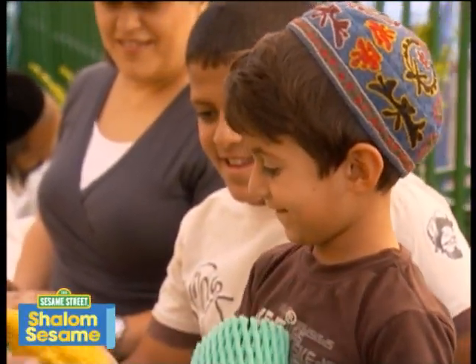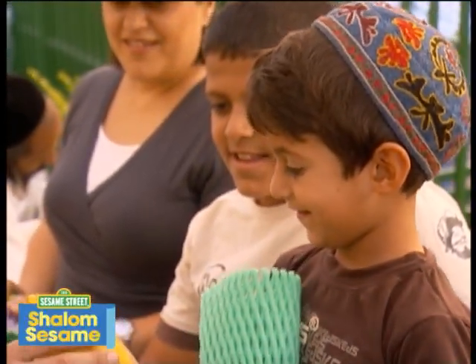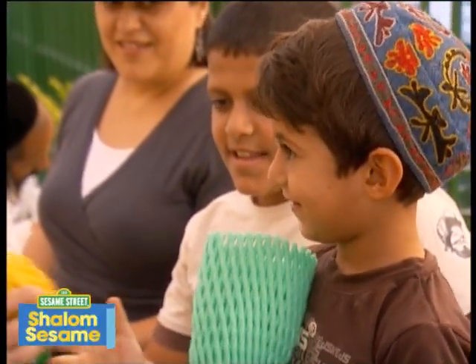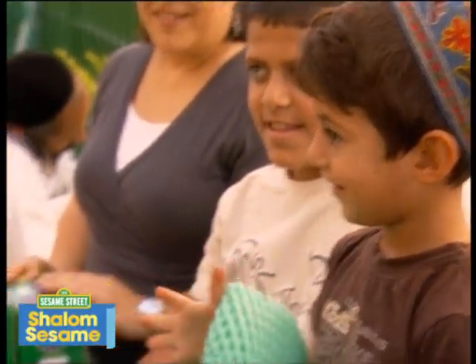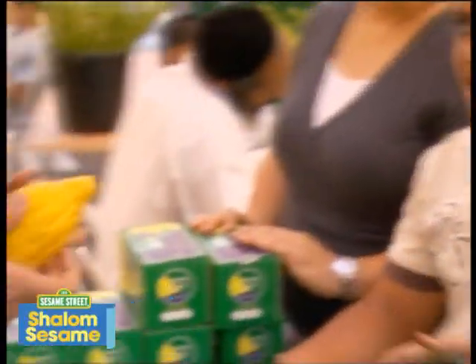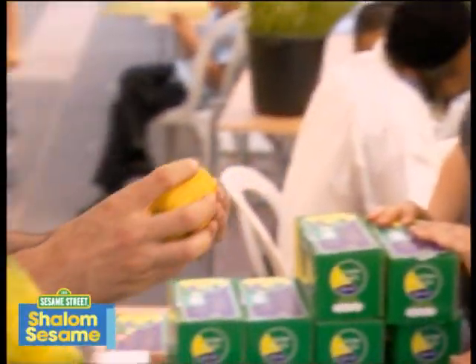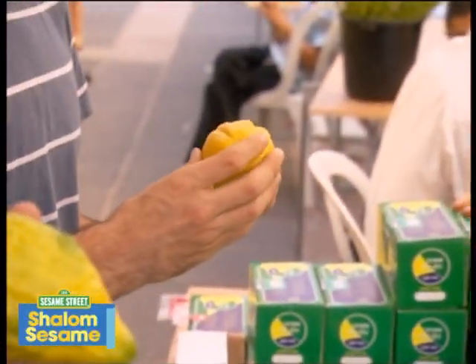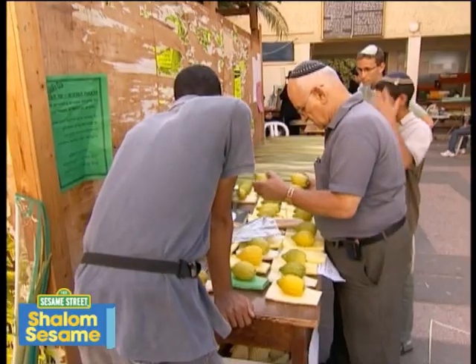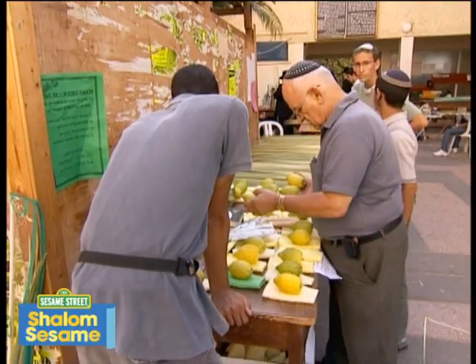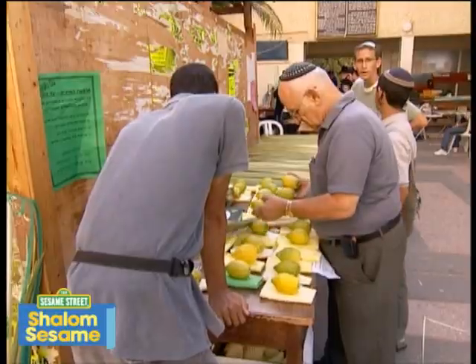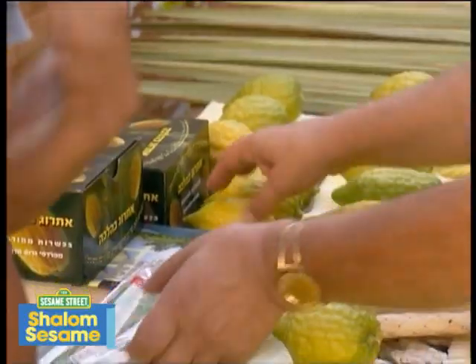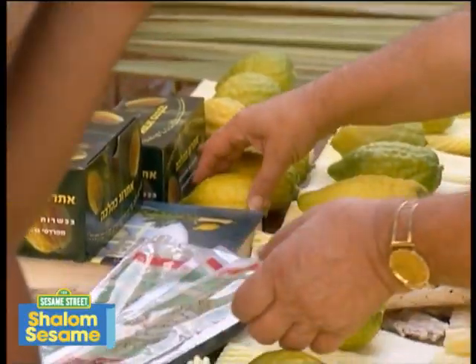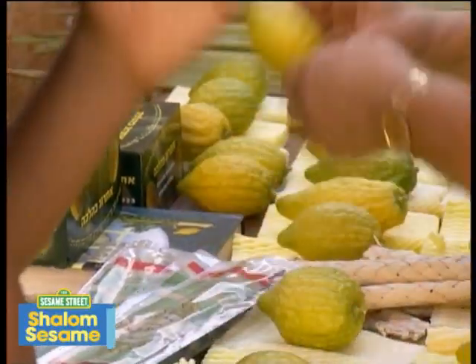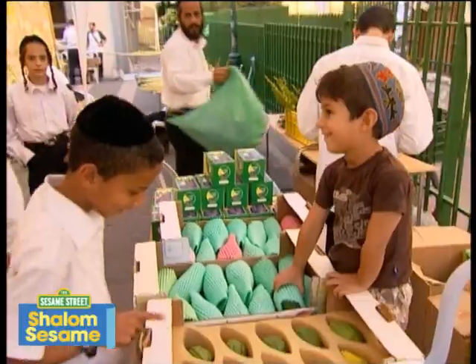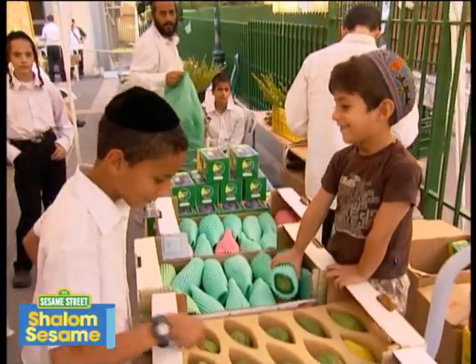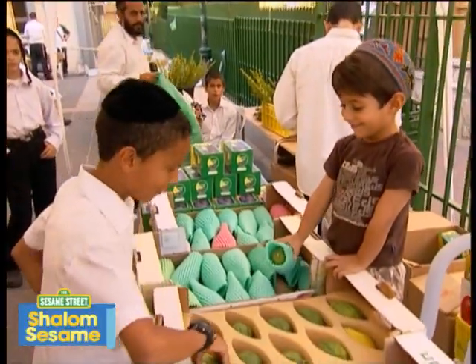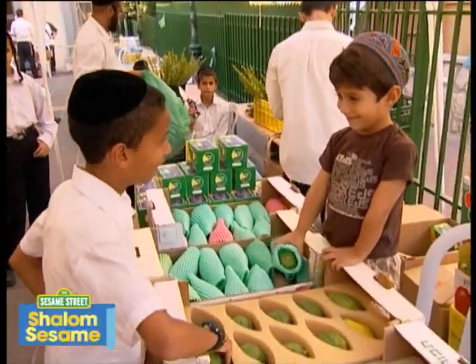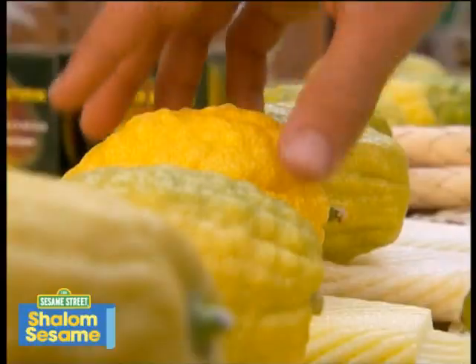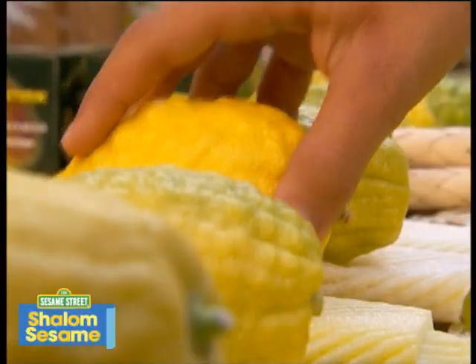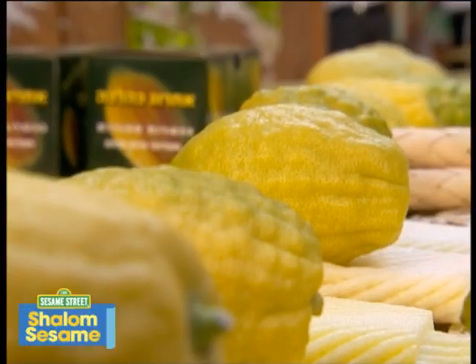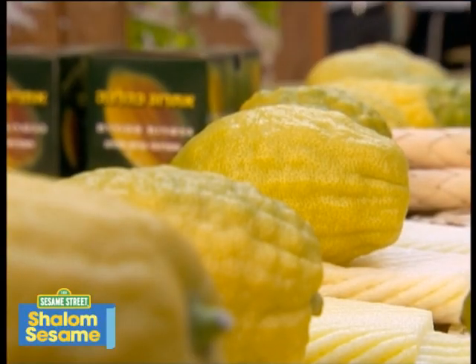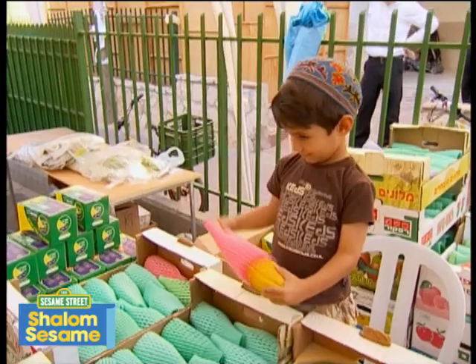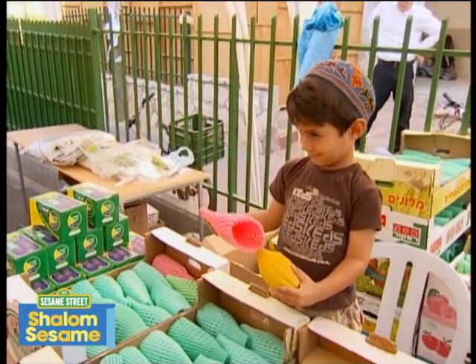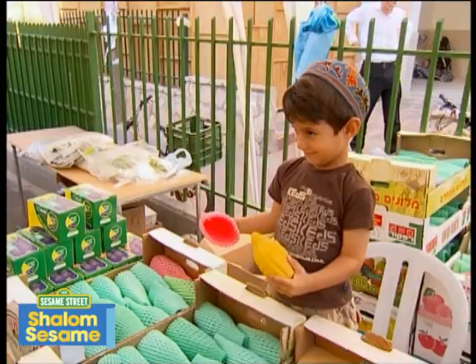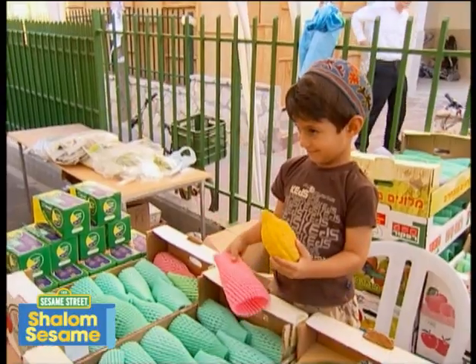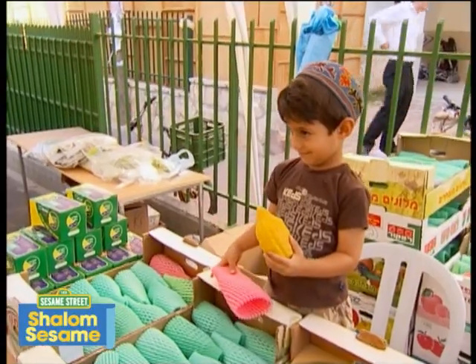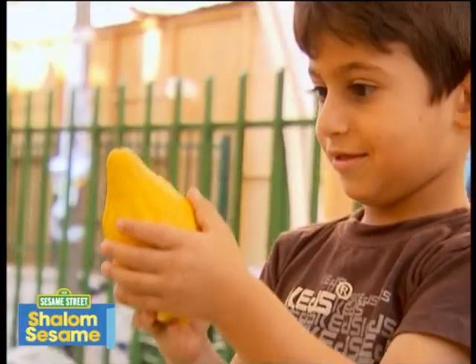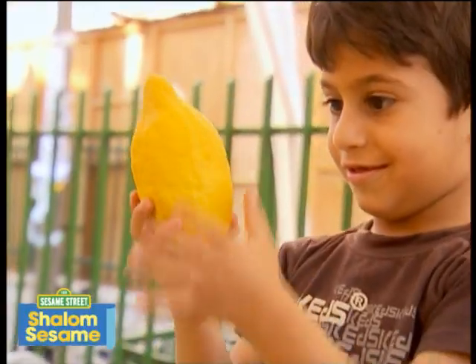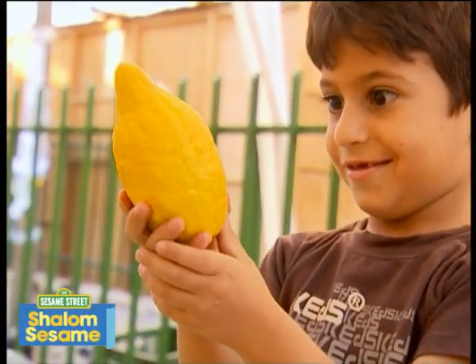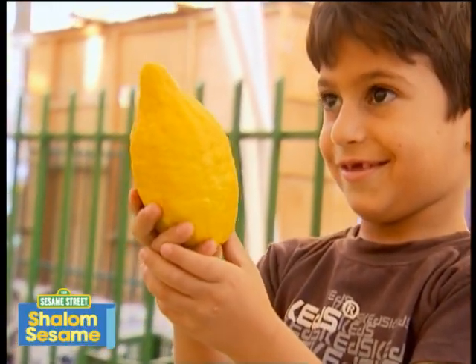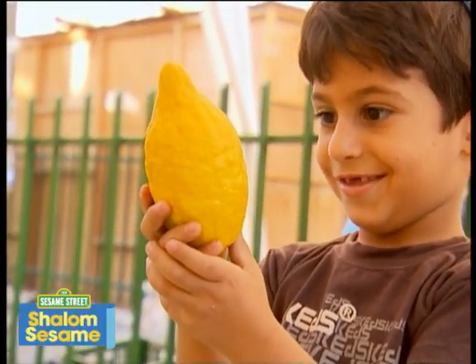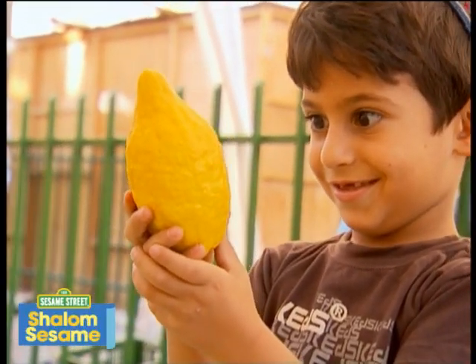Lots of people come to the market to buy an etrog for Sukkot. I found the perfect etrog for my sukkah.